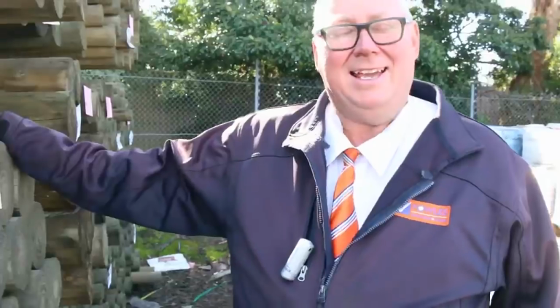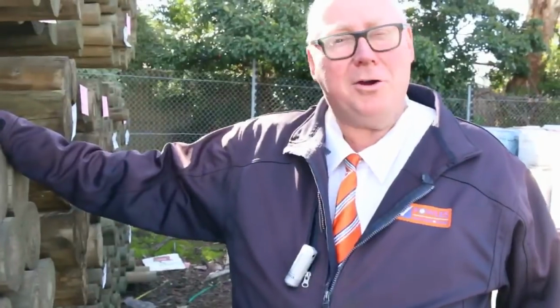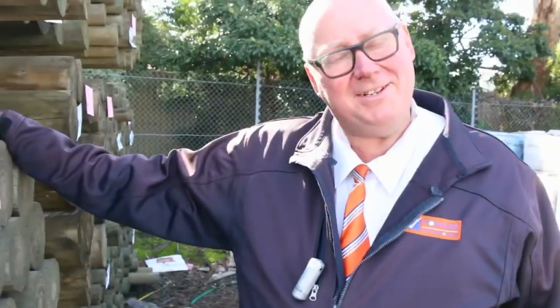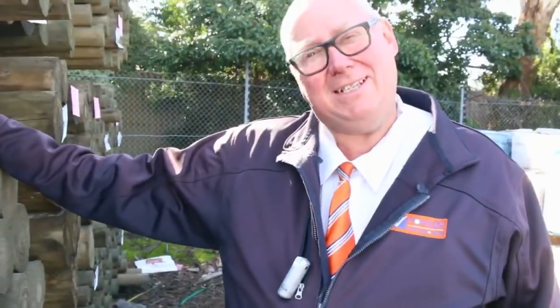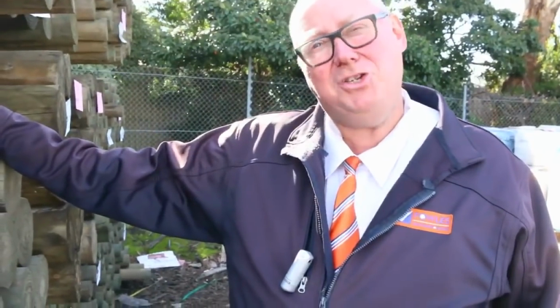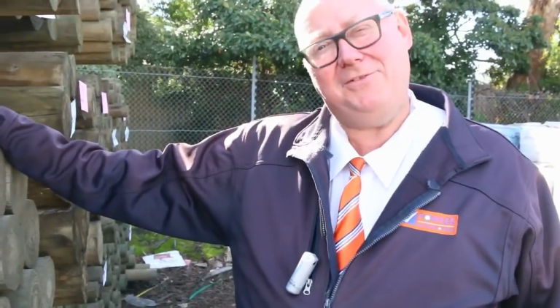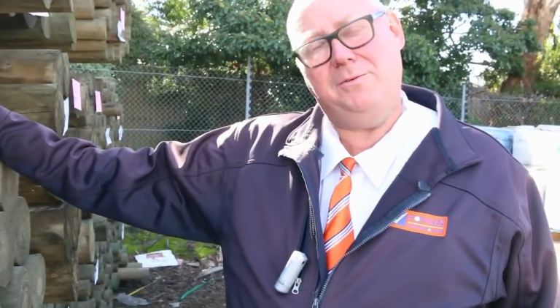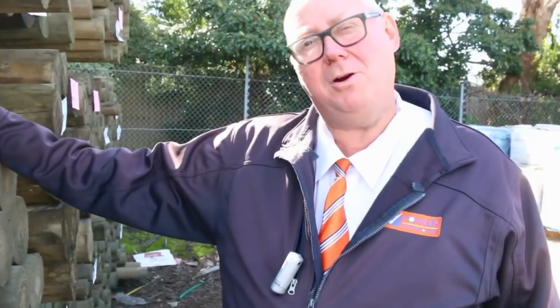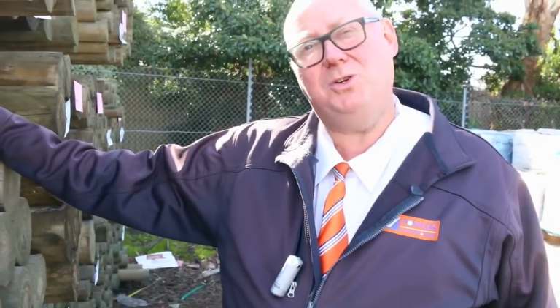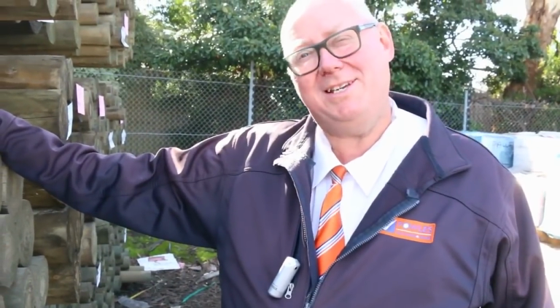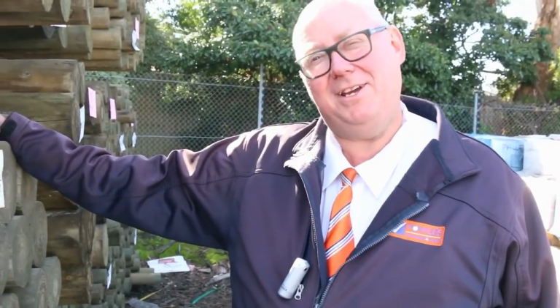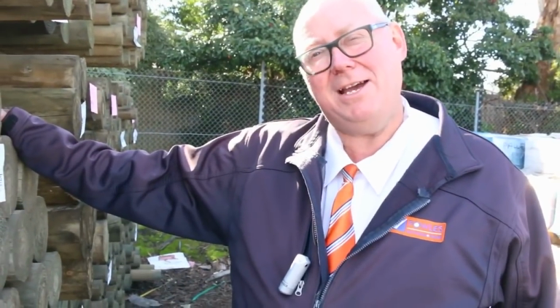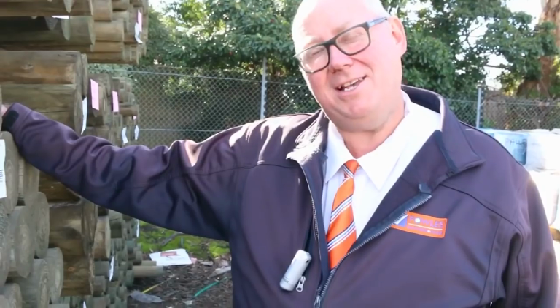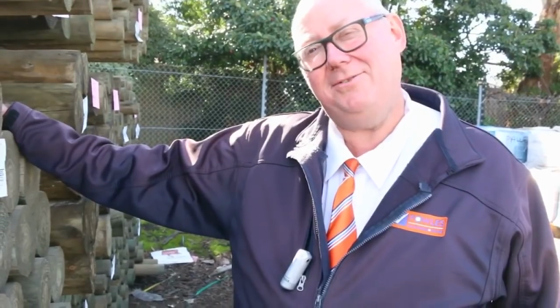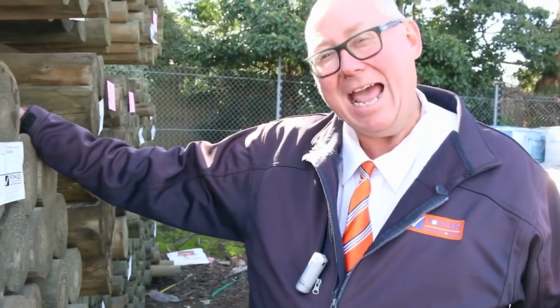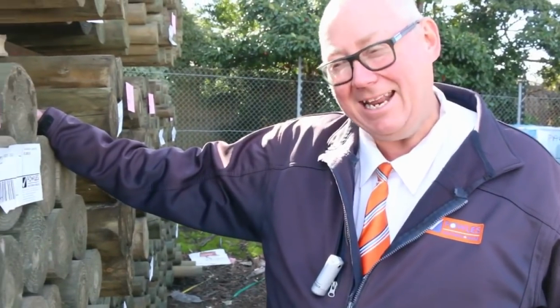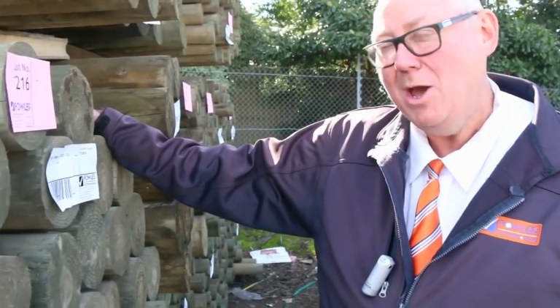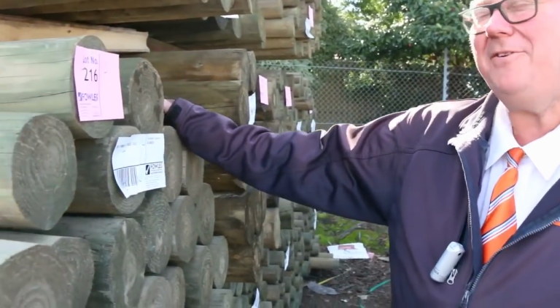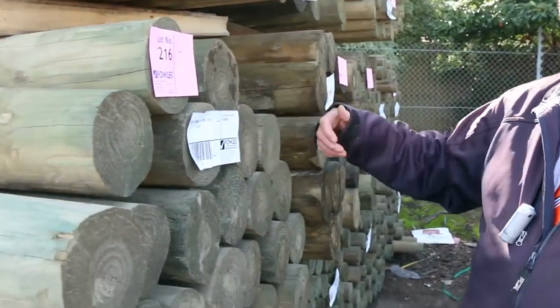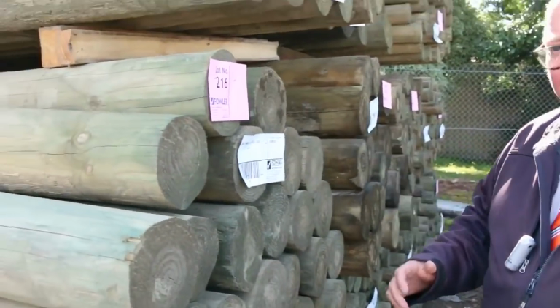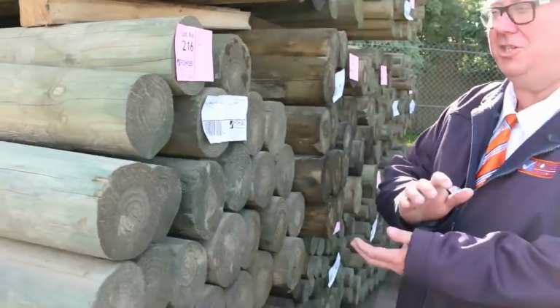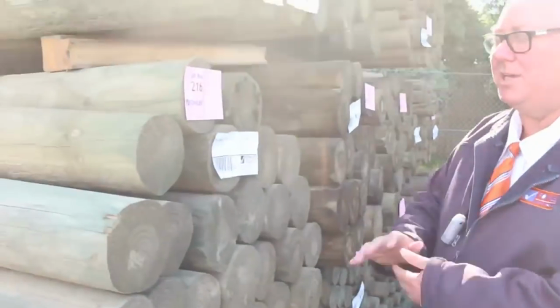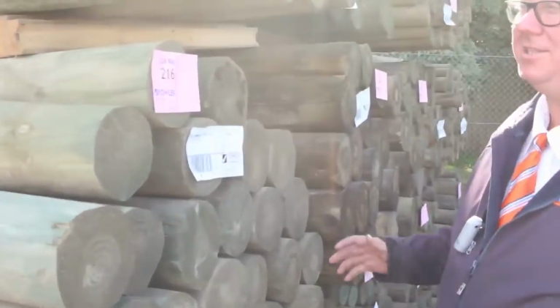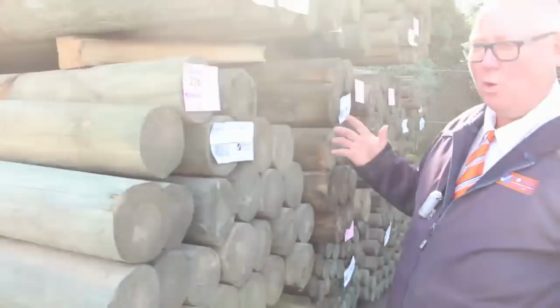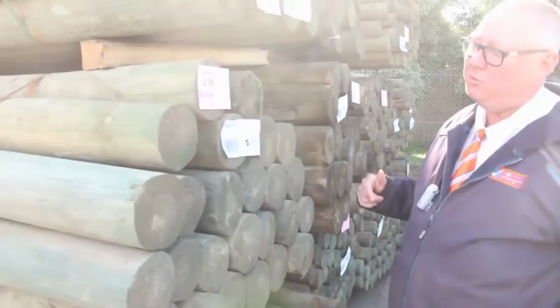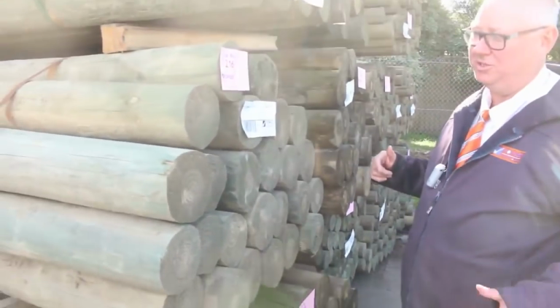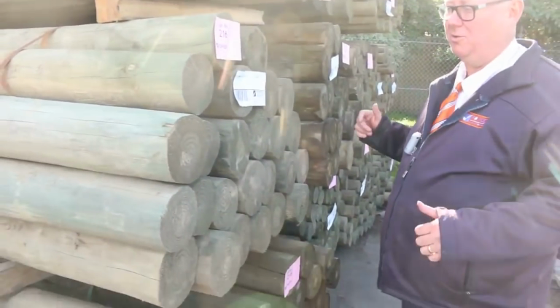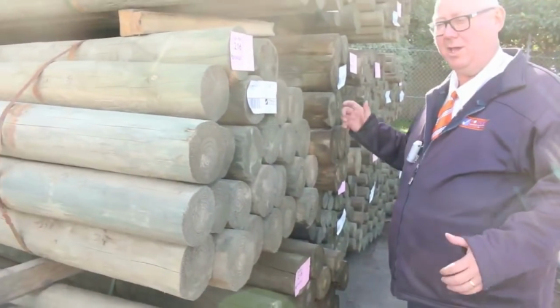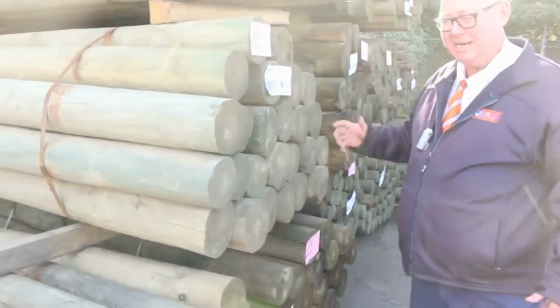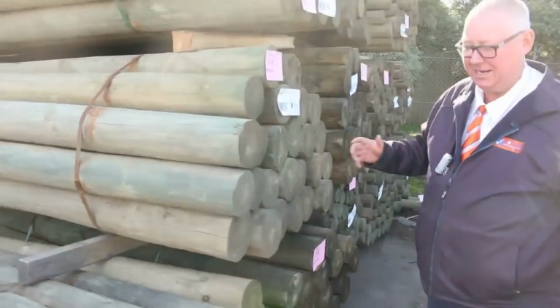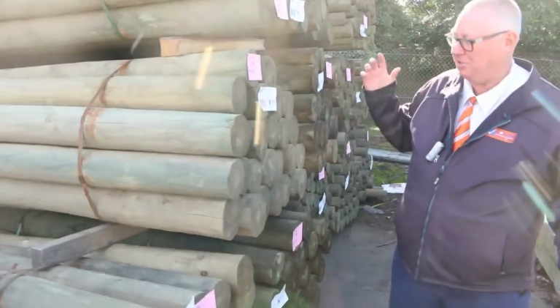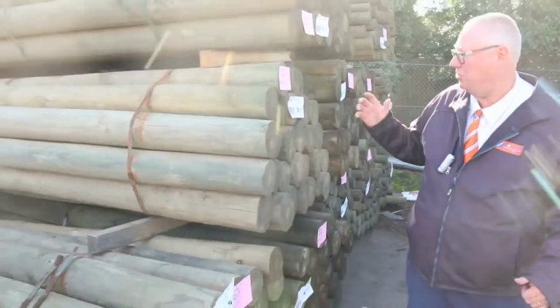G'day, Michael from Fouls Inn once again for the Tuesday afternoon preview for tomorrow's auction, Wednesday the 17th of May 2017 at 10am. We have a massive auction this week — we have been inundated, absolutely huge. Let's go for a walk and have a look at all the stock that we've got.